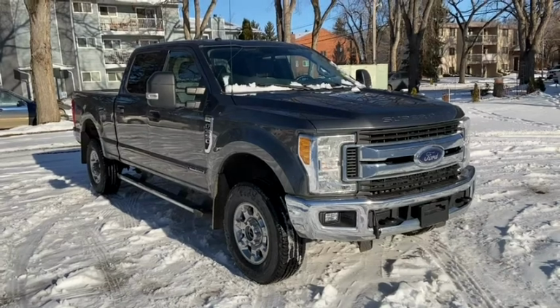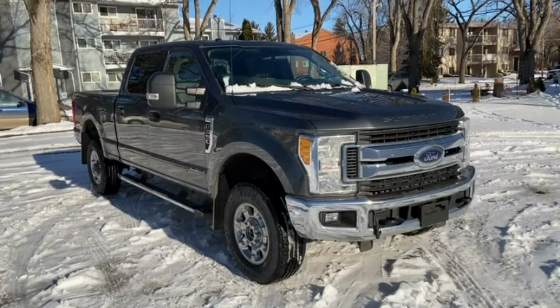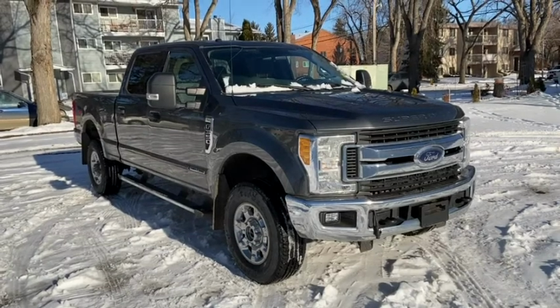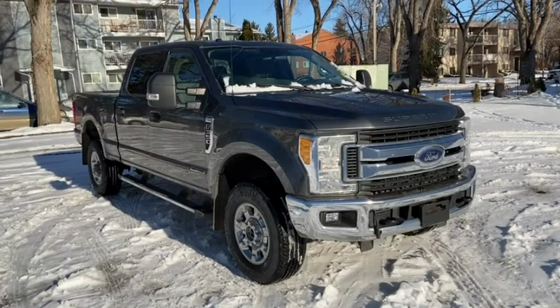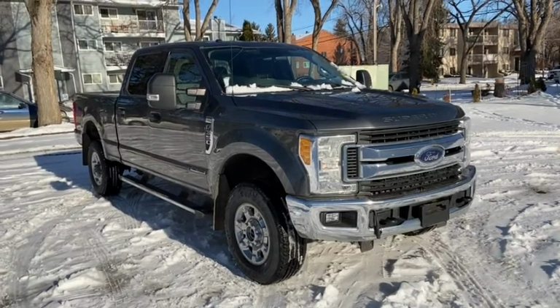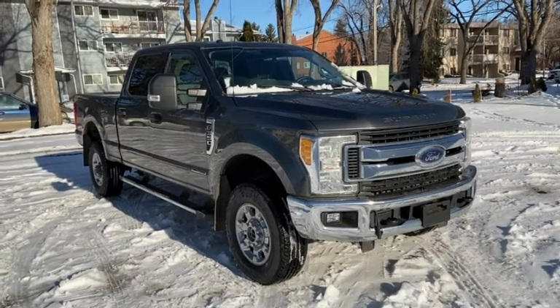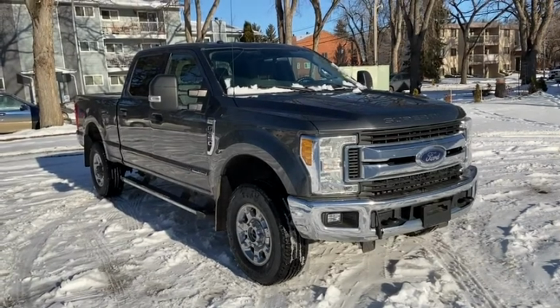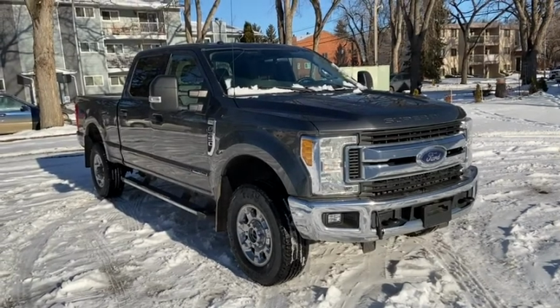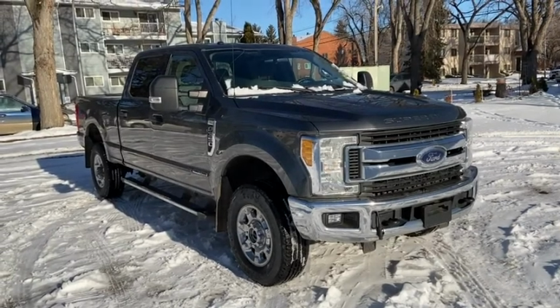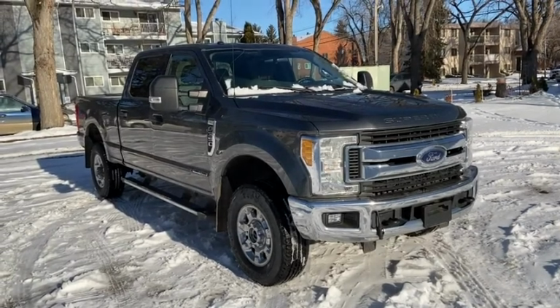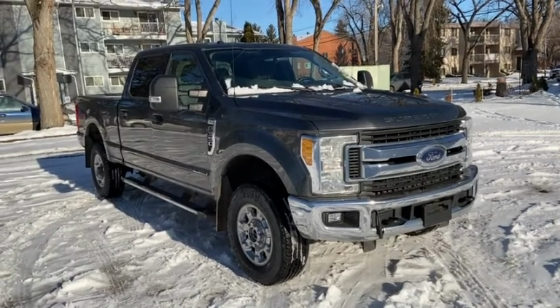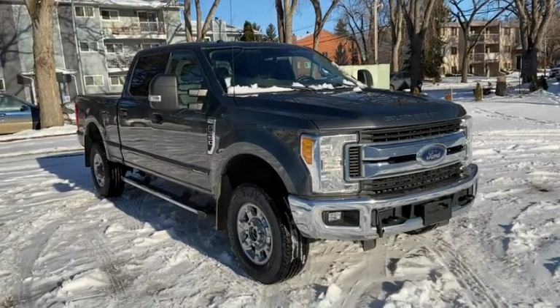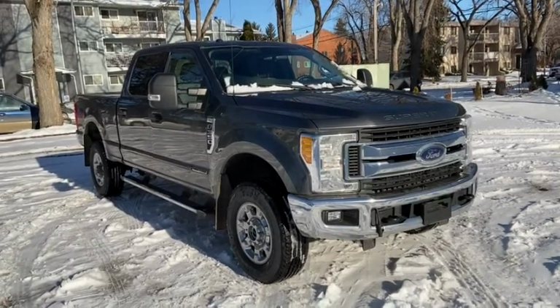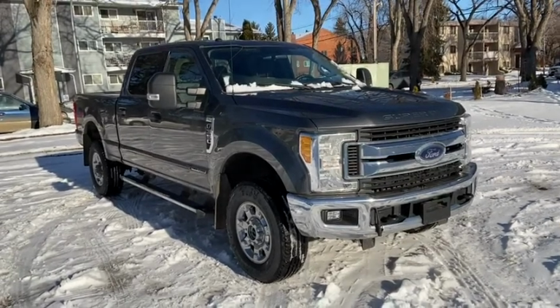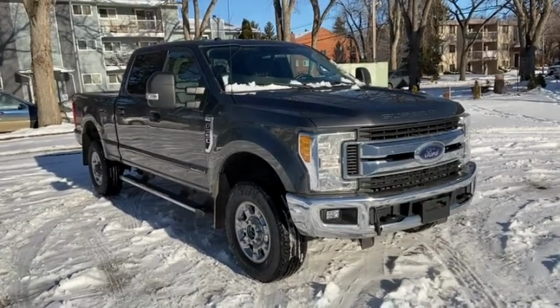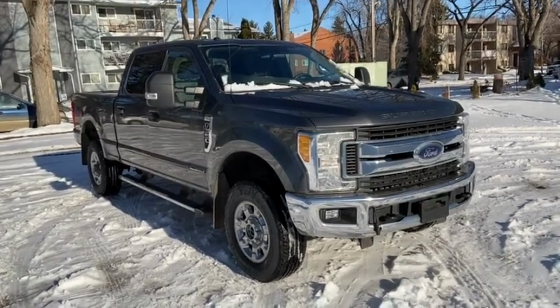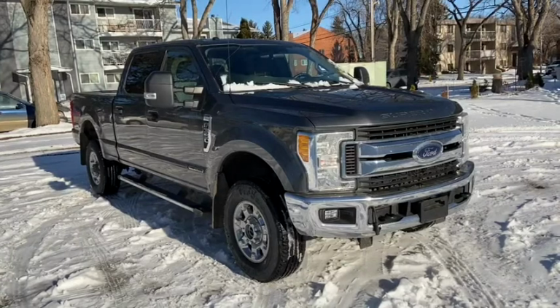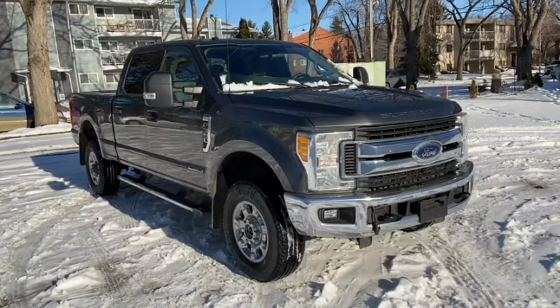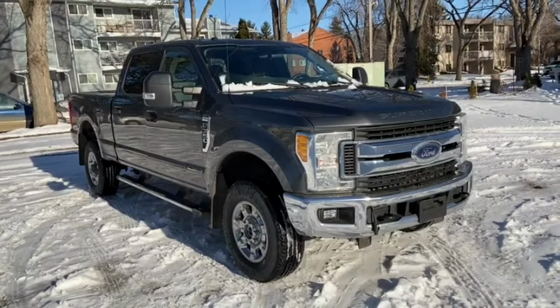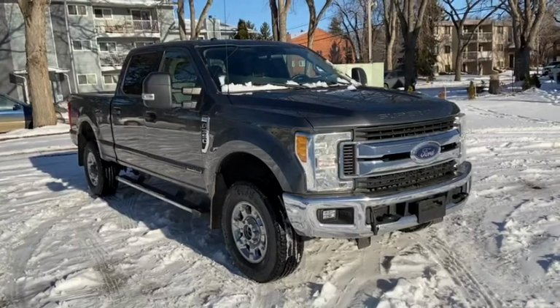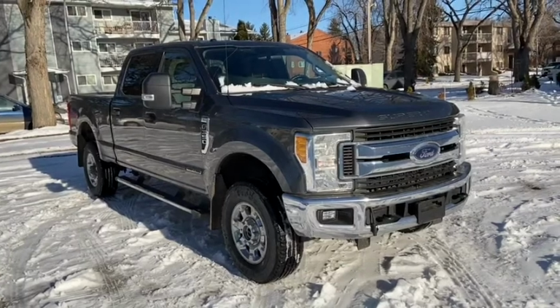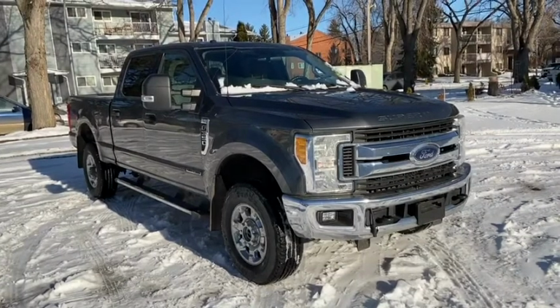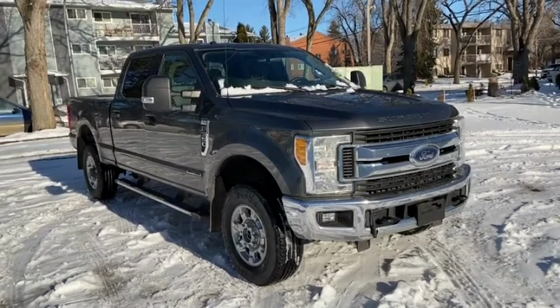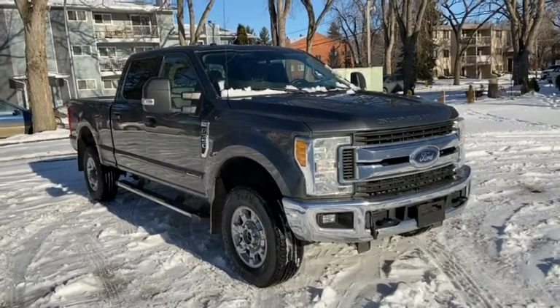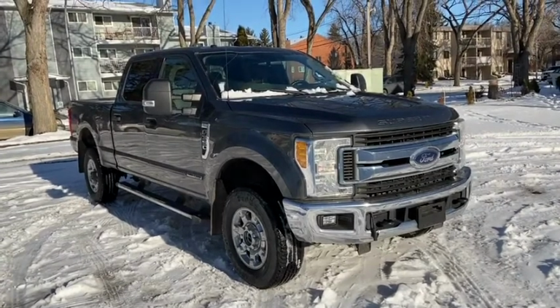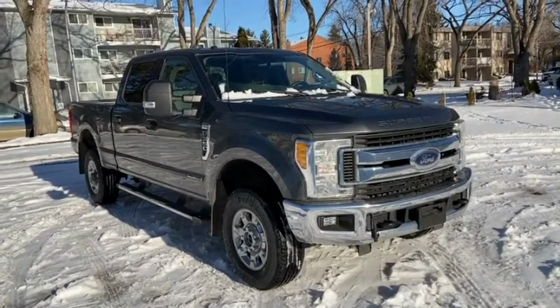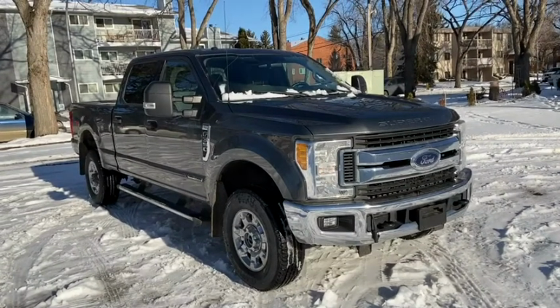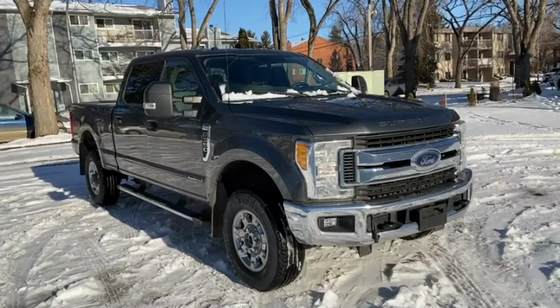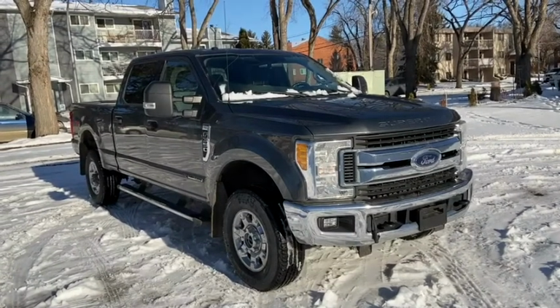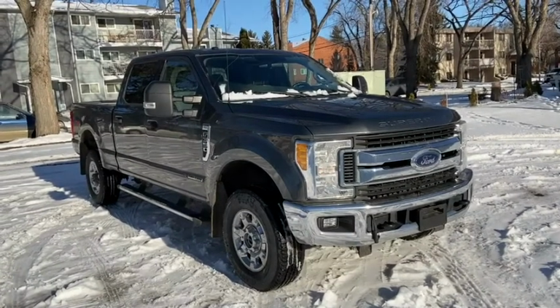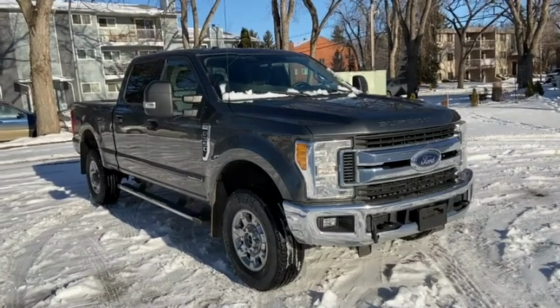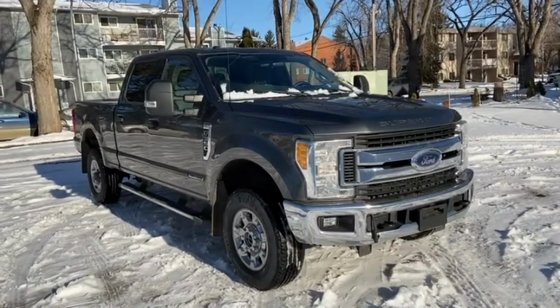Hey, it's Lindsay again at Waterloo Ford Lincoln. Today I'm showing you this 2017 Ford F-350 XLT in Magnetic Grey.